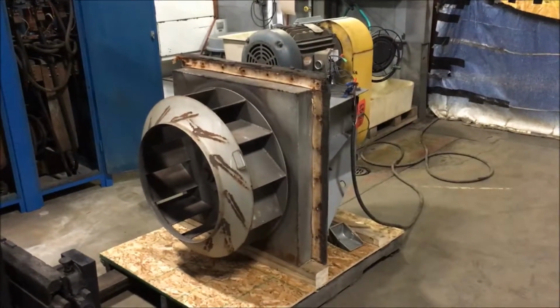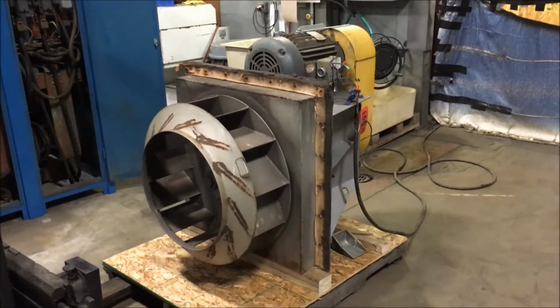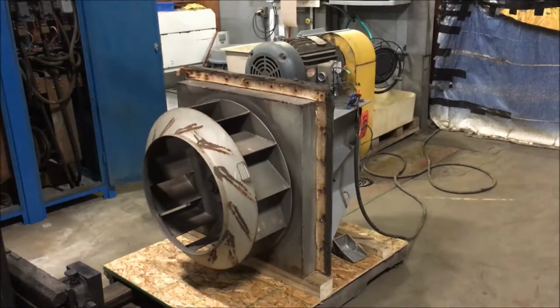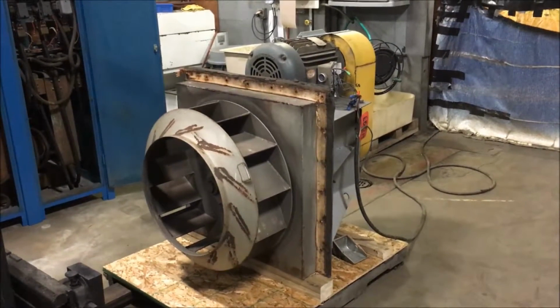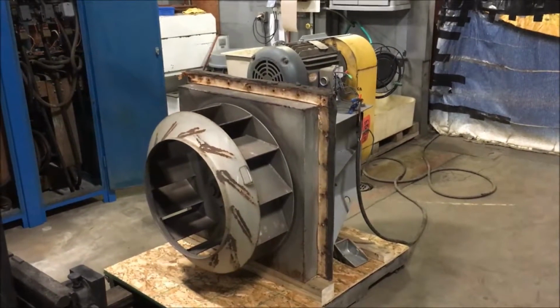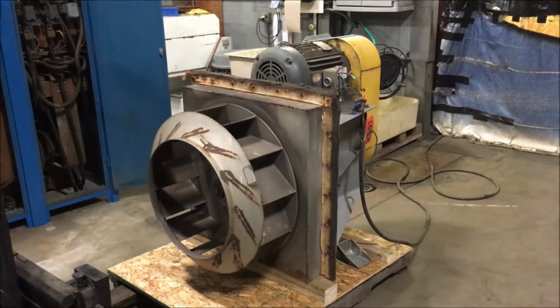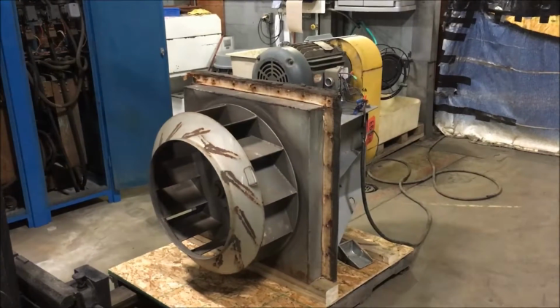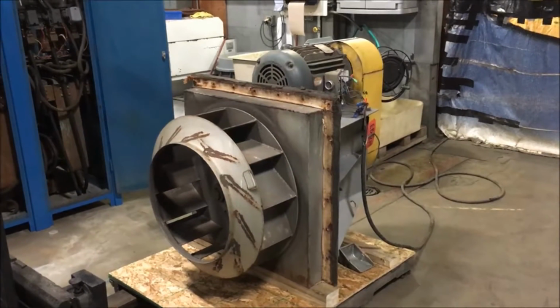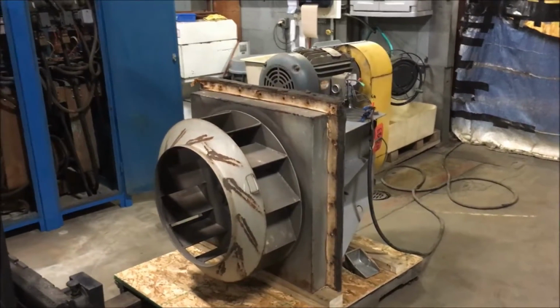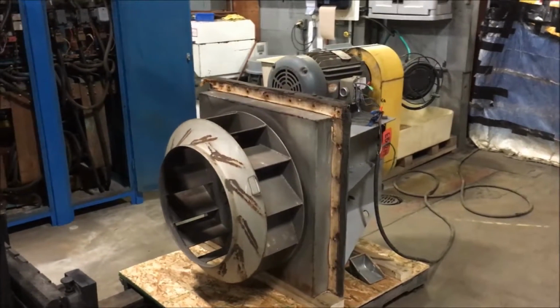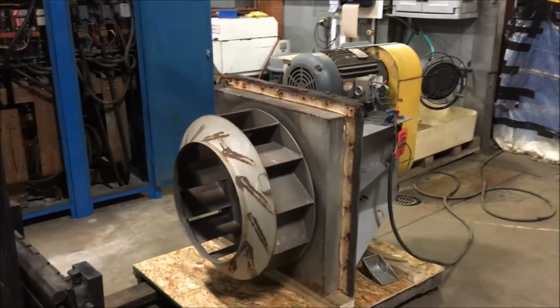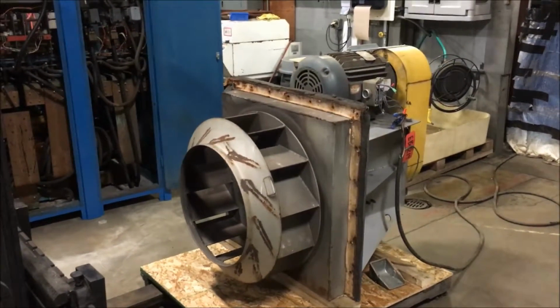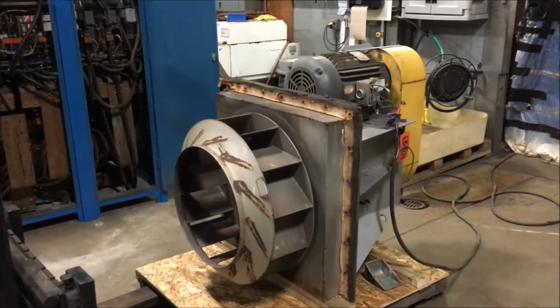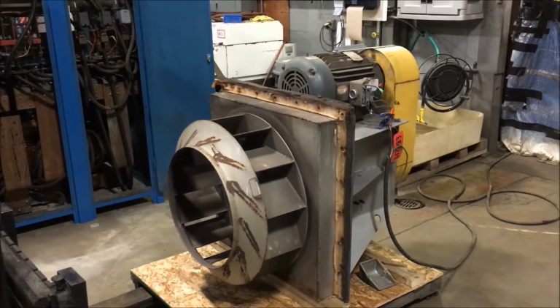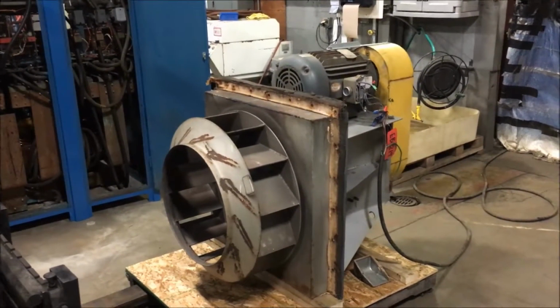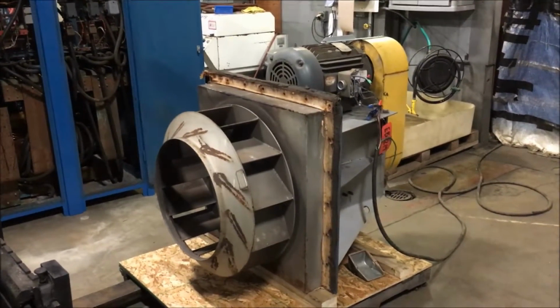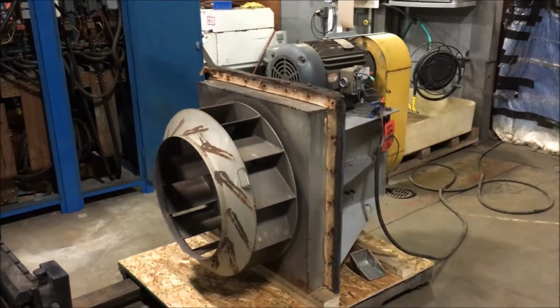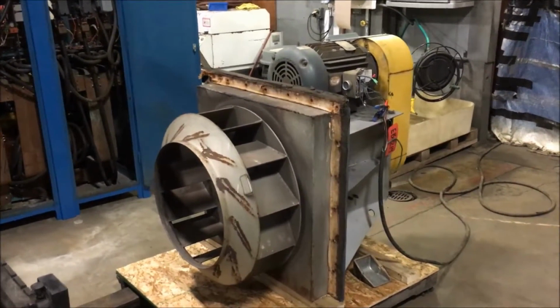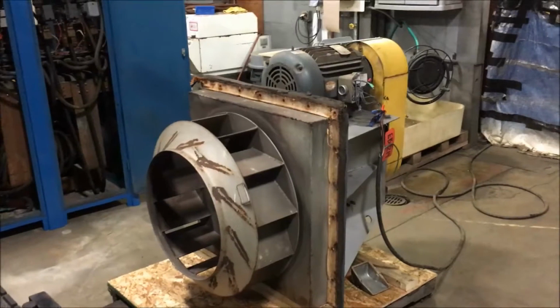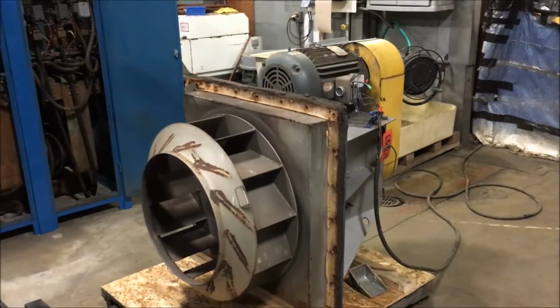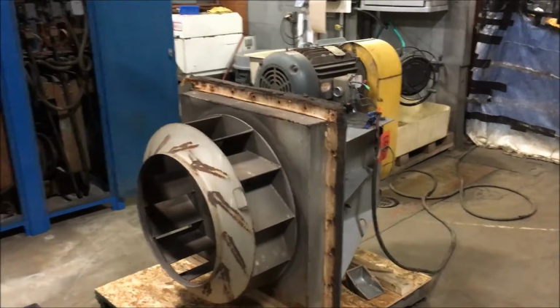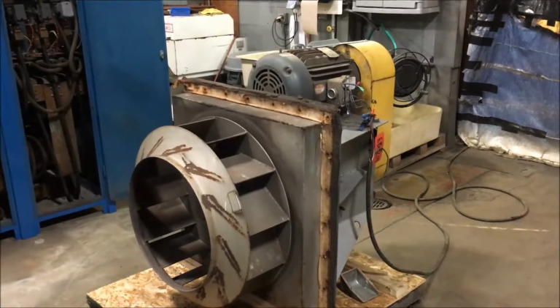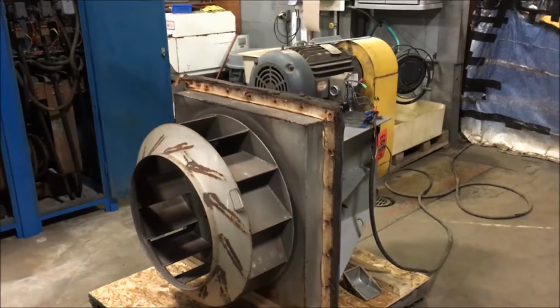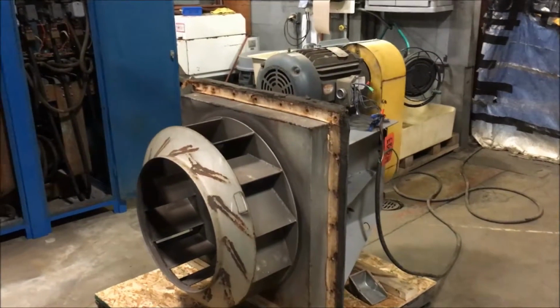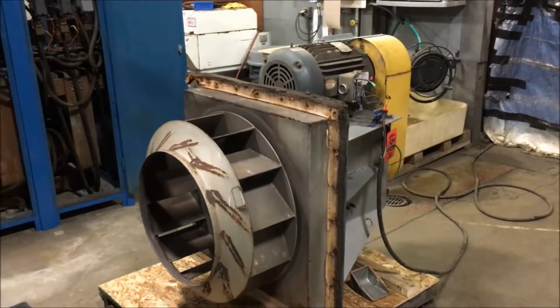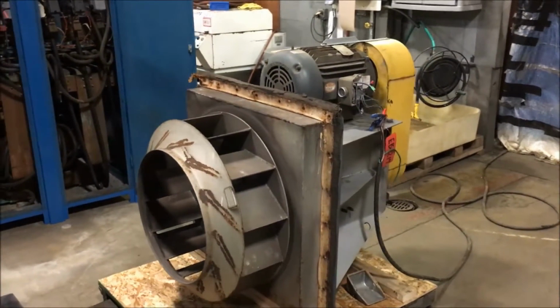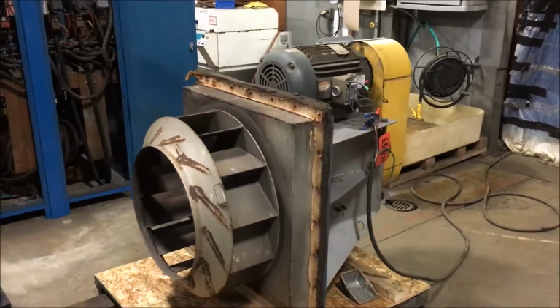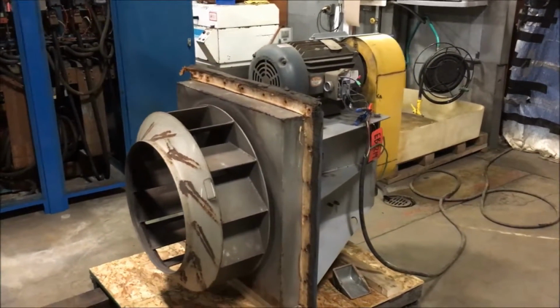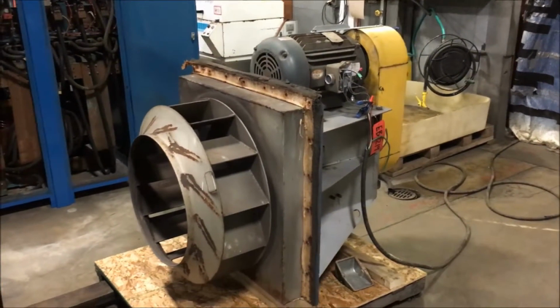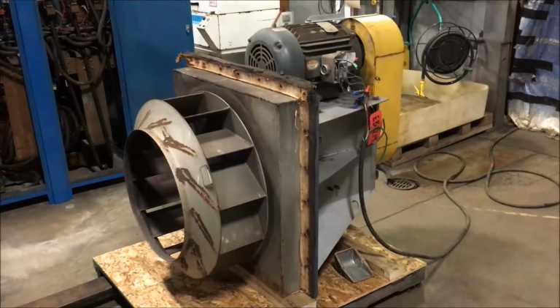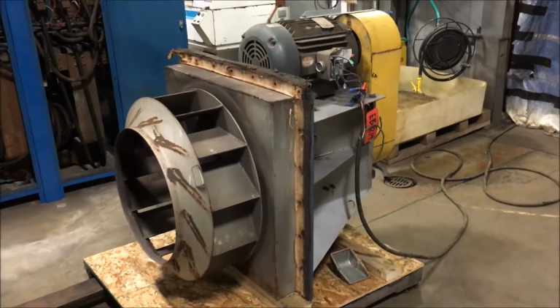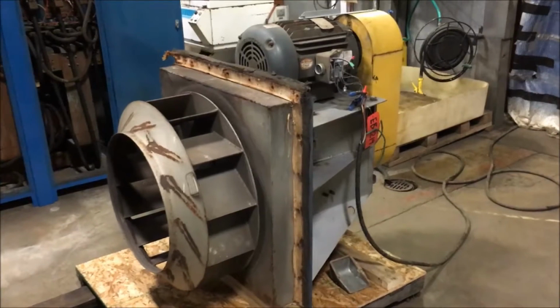Hello, today you are looking at a Twin City 20 horsepower blower brought to you by Landco. This is a steel blower with a model number BCPL and the size is 300.